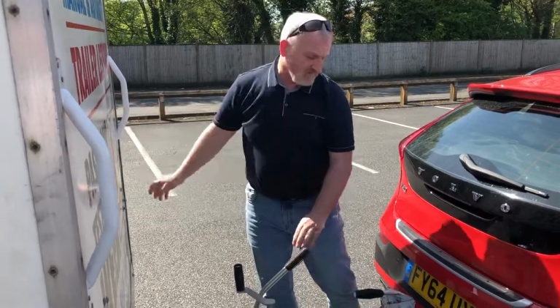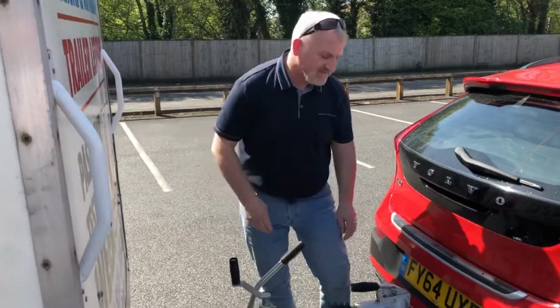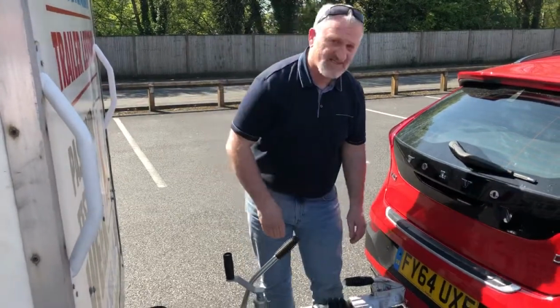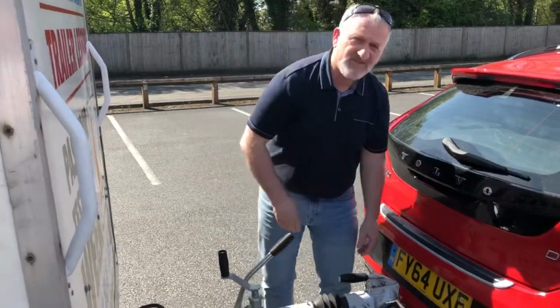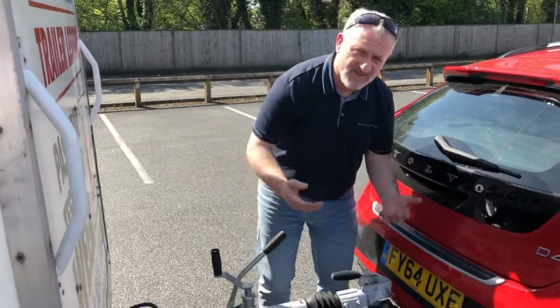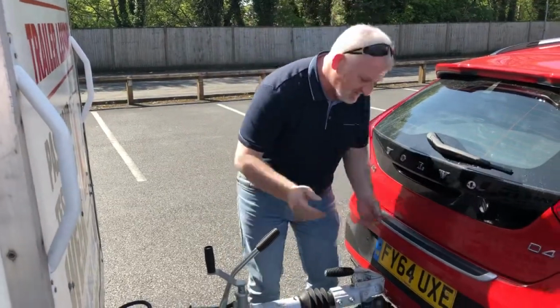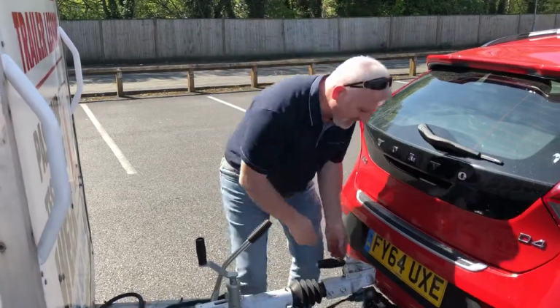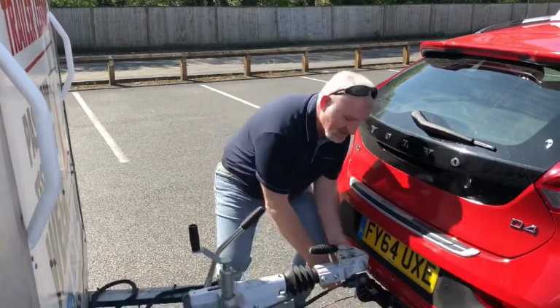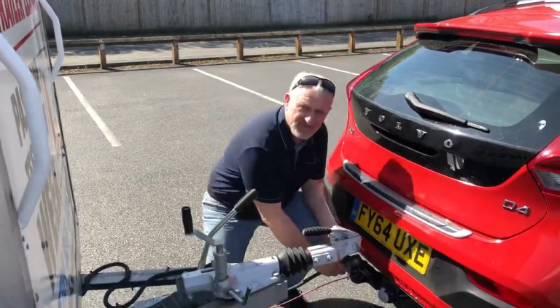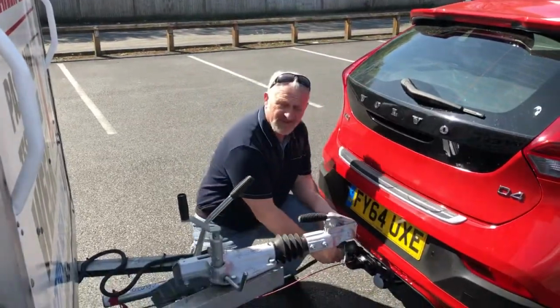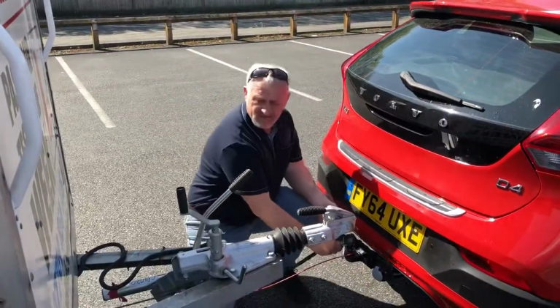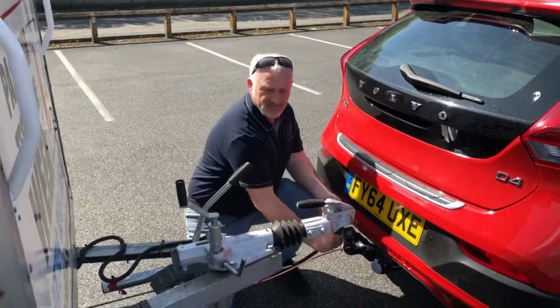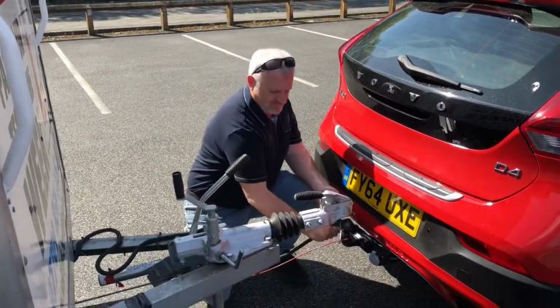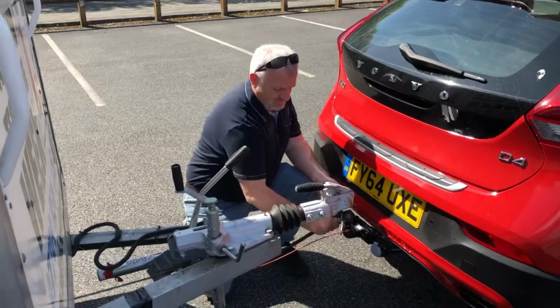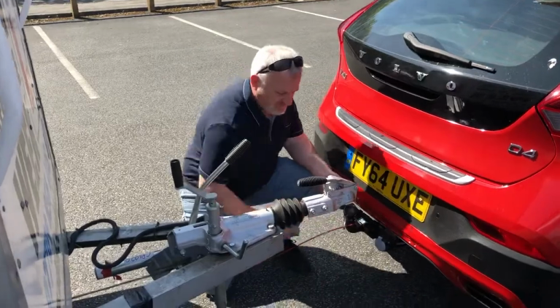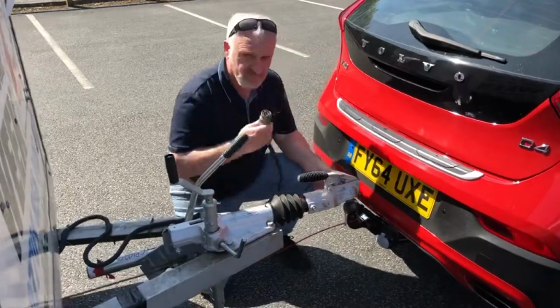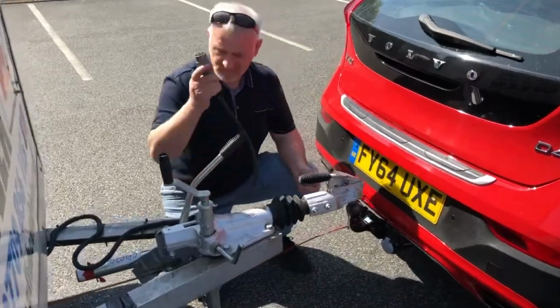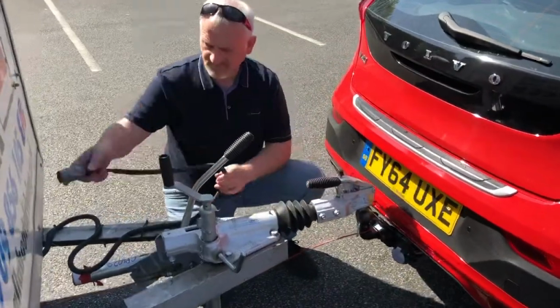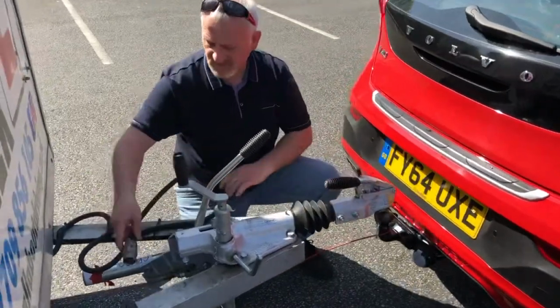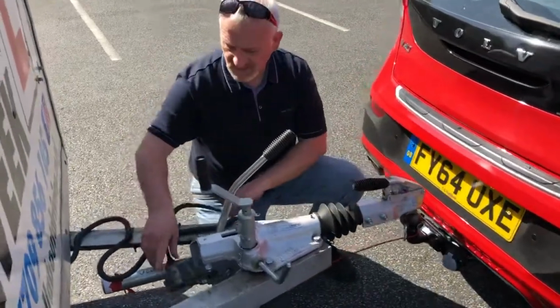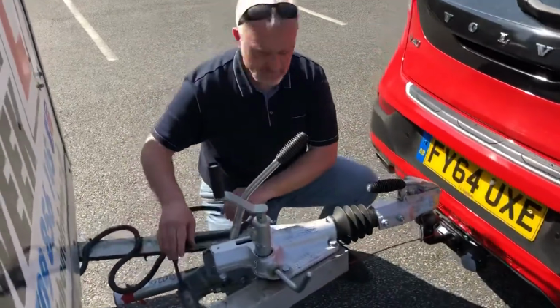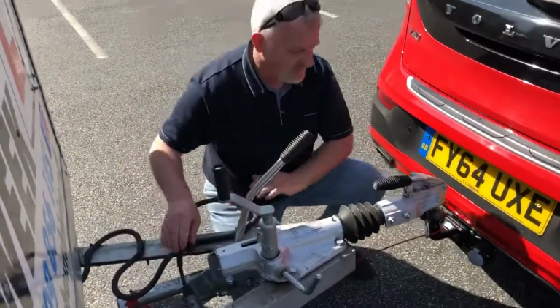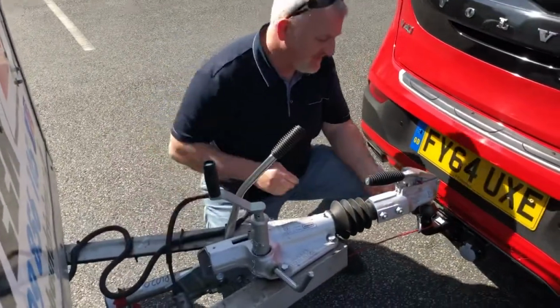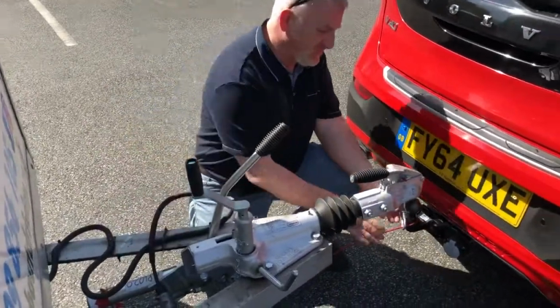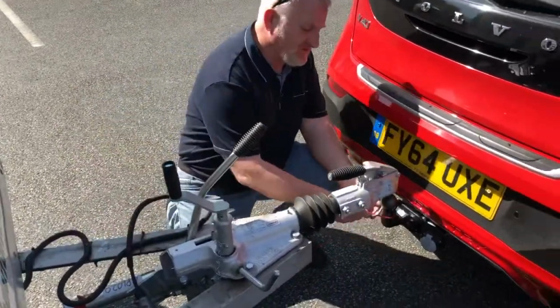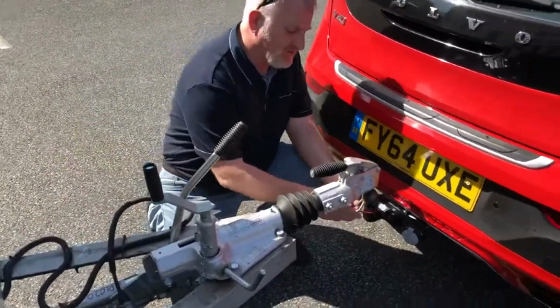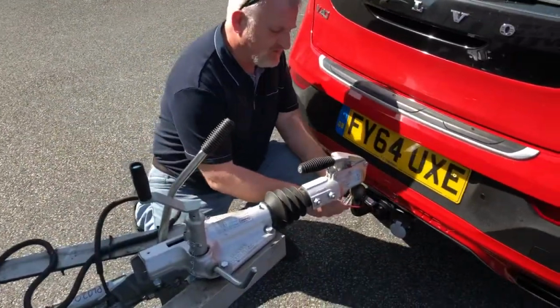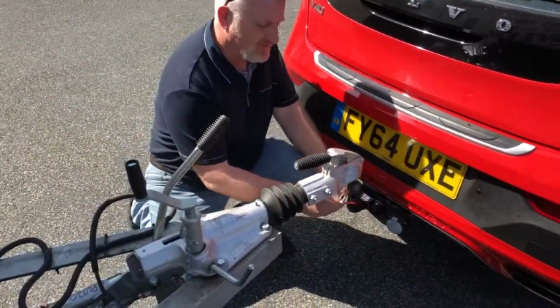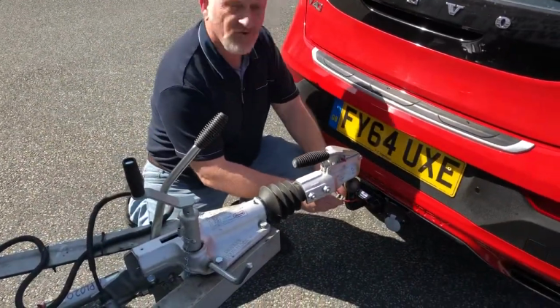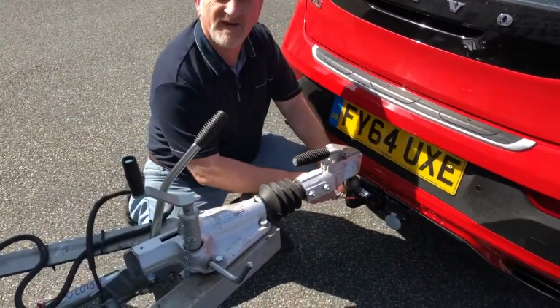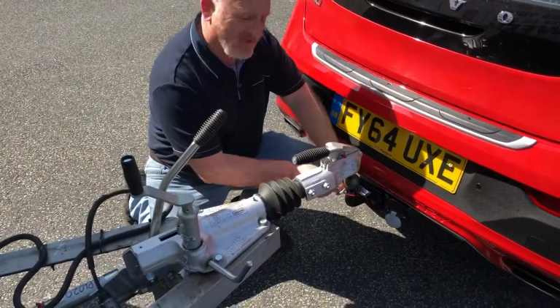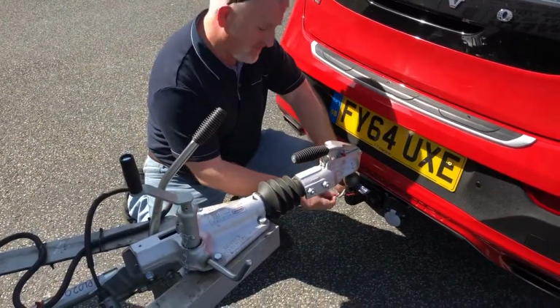Once that's done, you can disconnect the electric and undo the runaway cable.